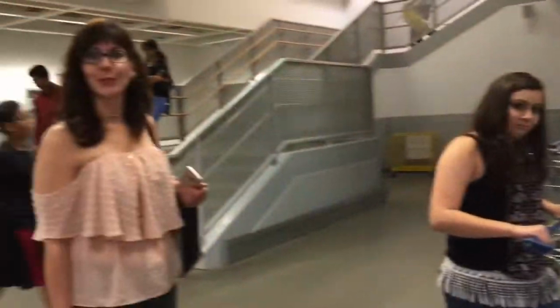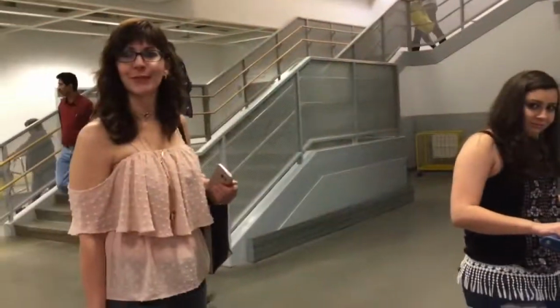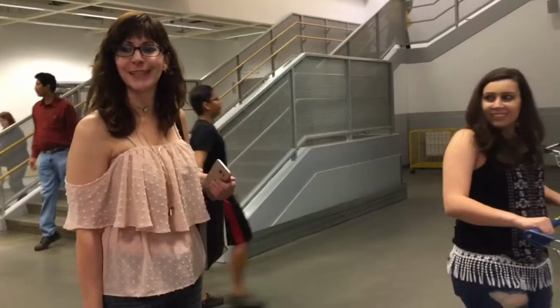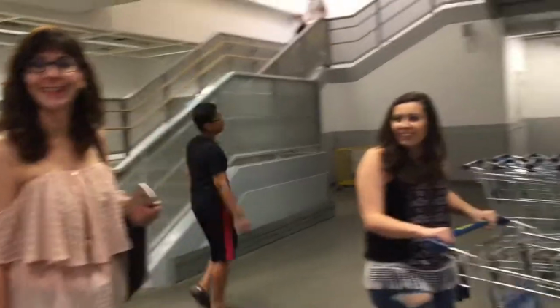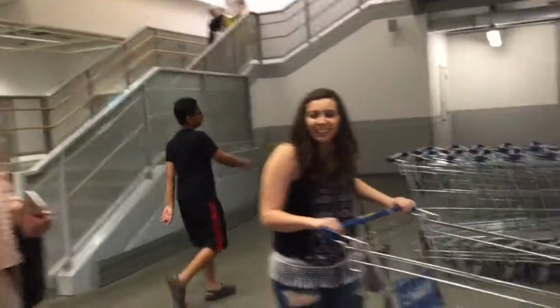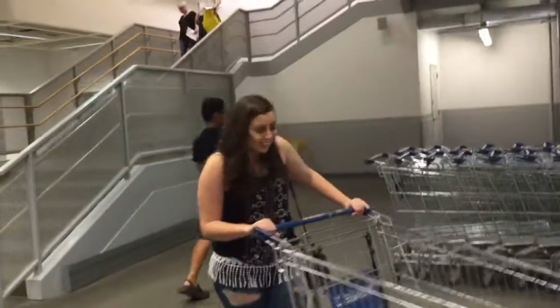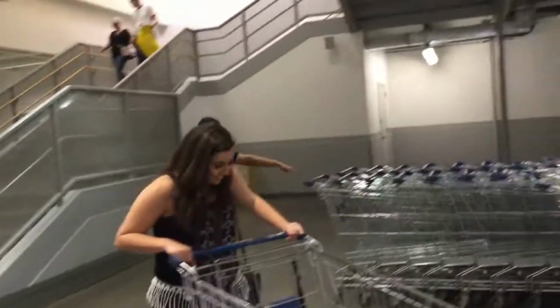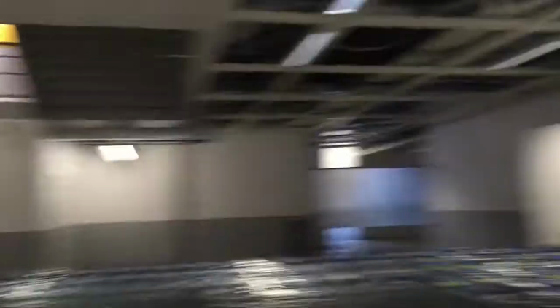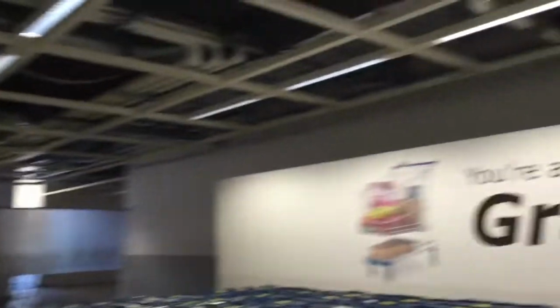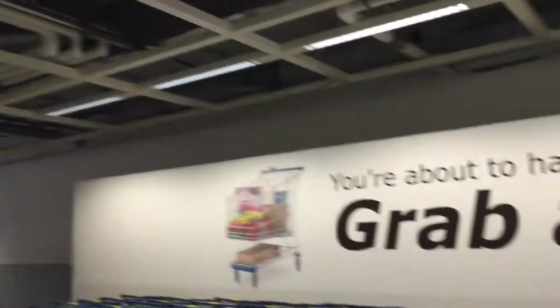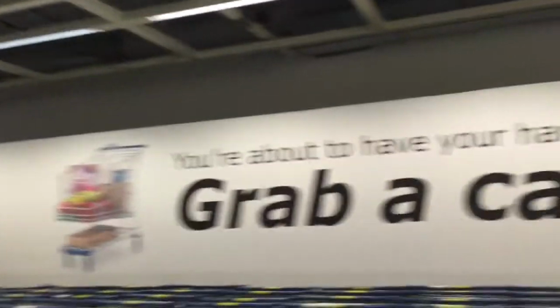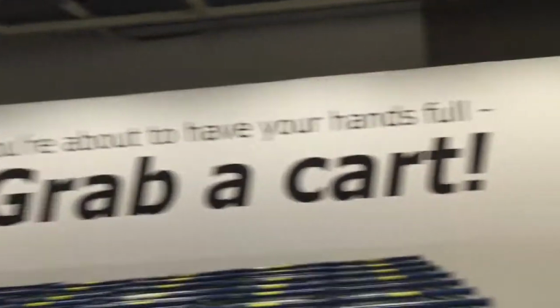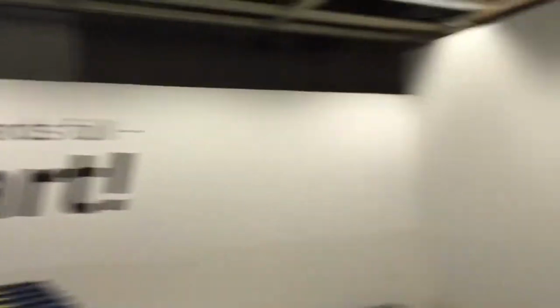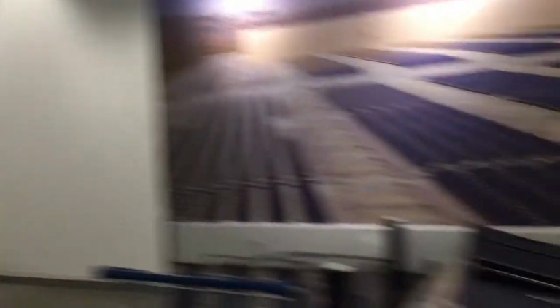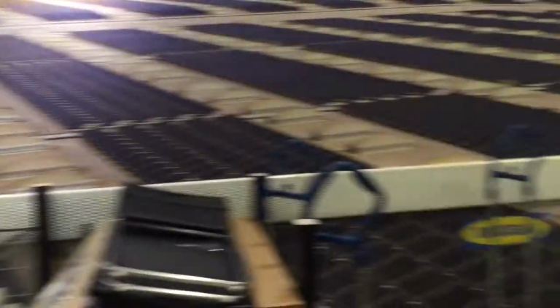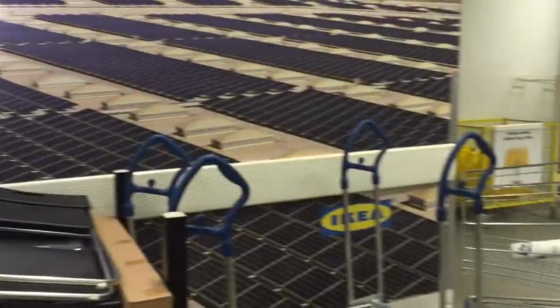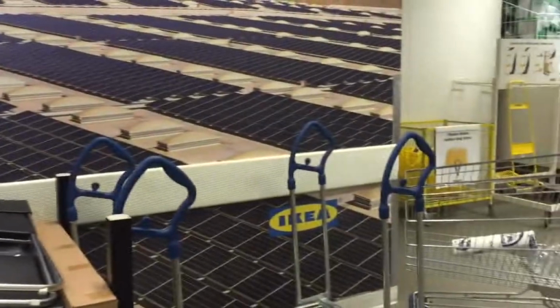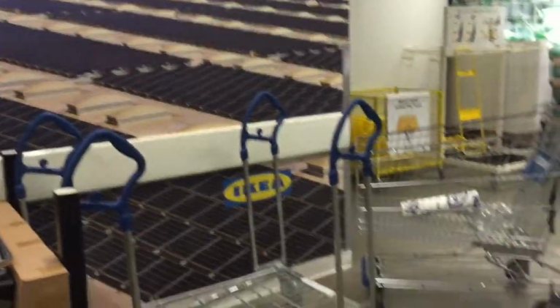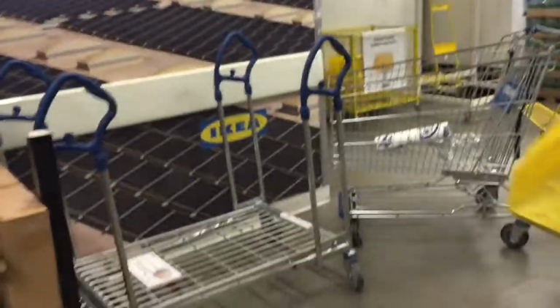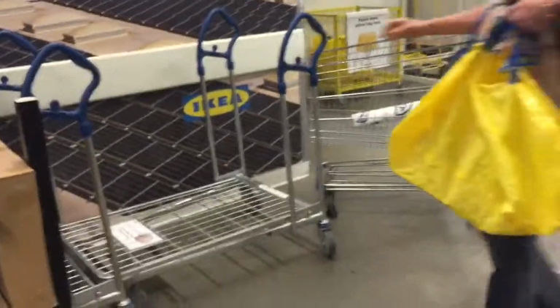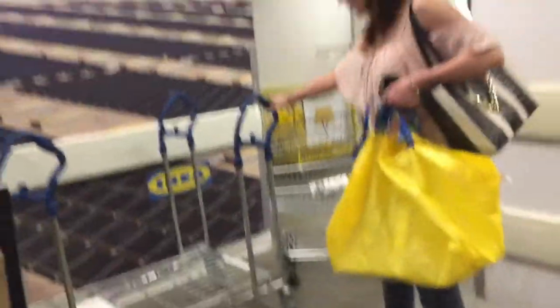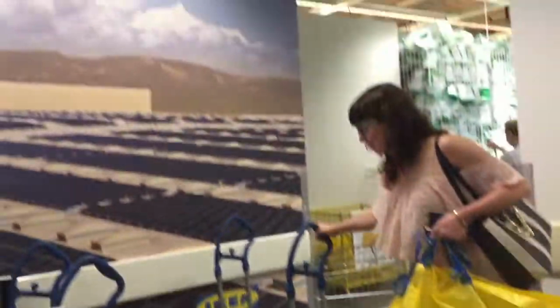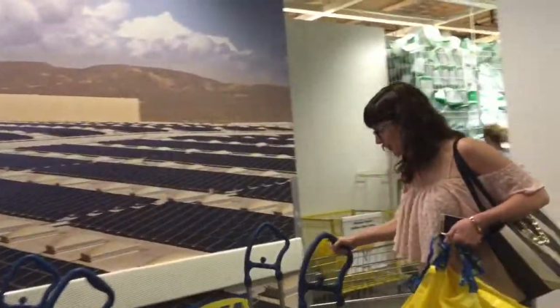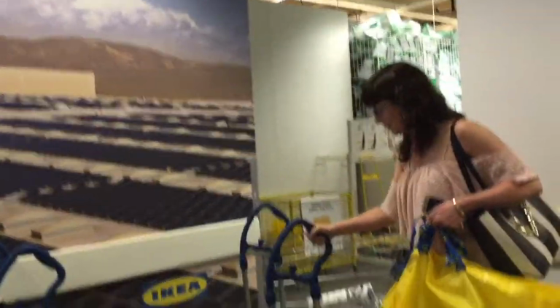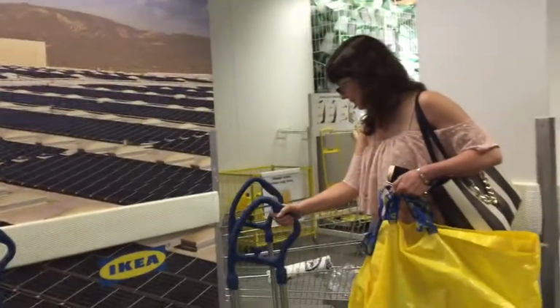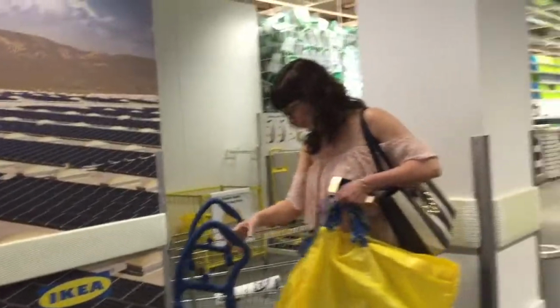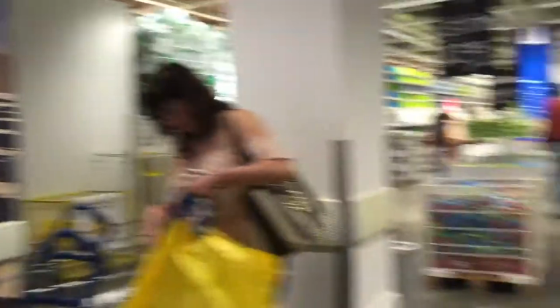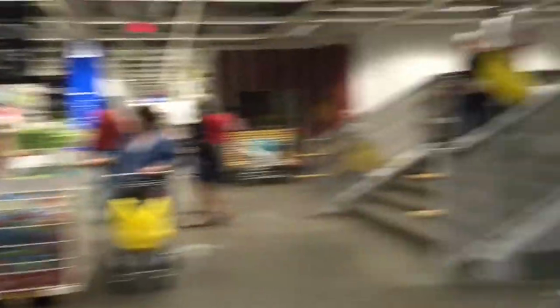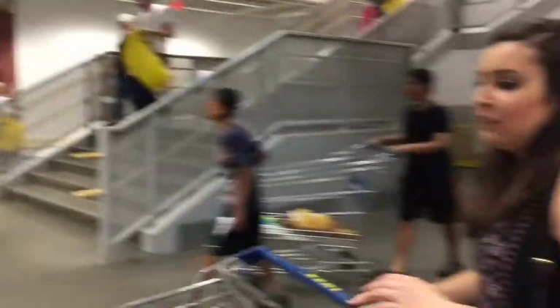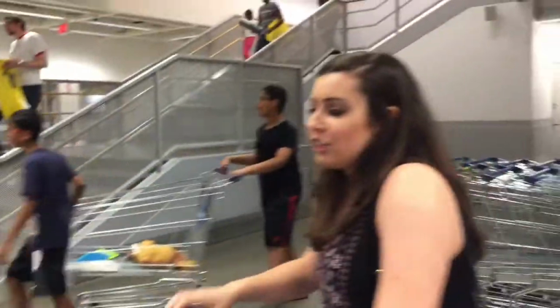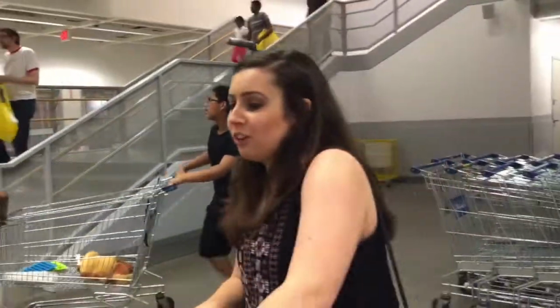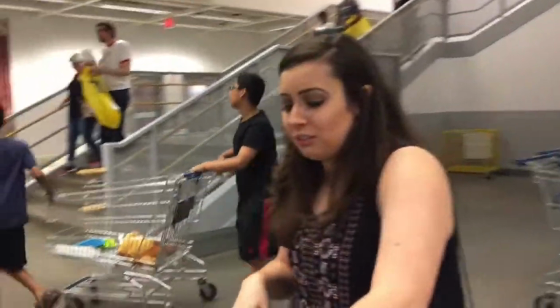Get in the cart. IKEA, IKEA! Maybe we should get one of those. I think we should. This is gonna be fun. If you're gonna do it, you're gonna do it right.